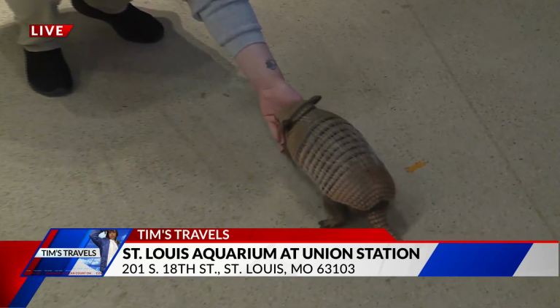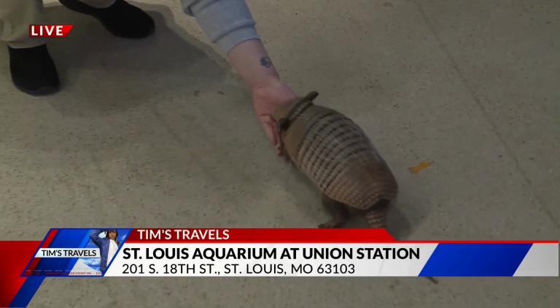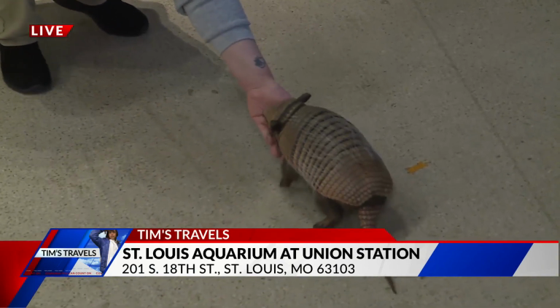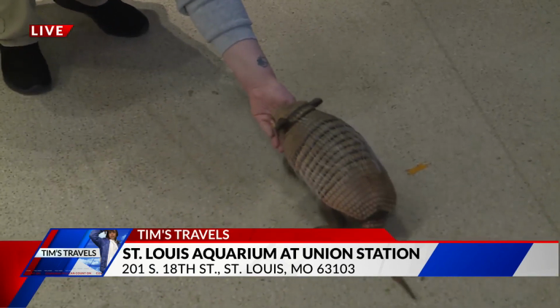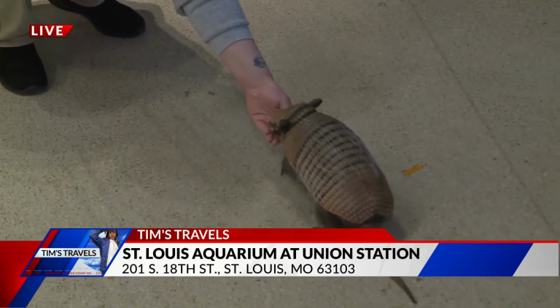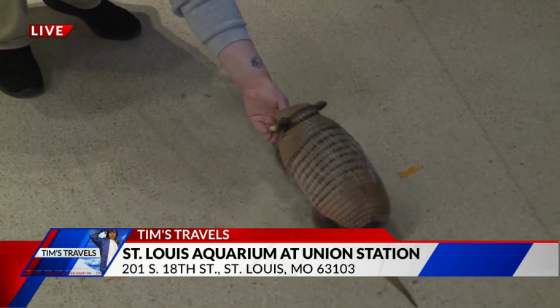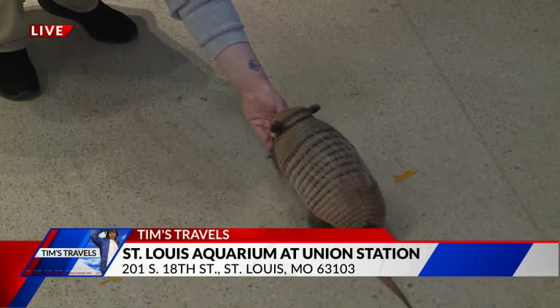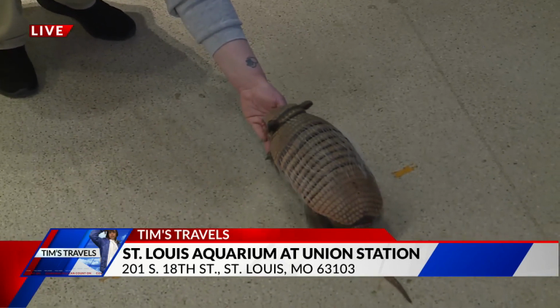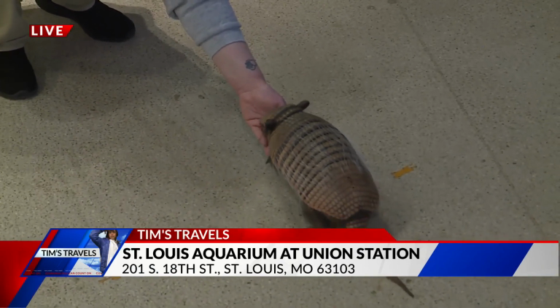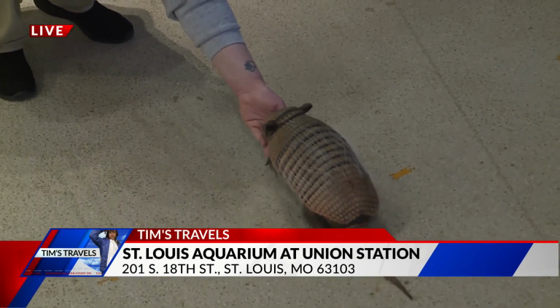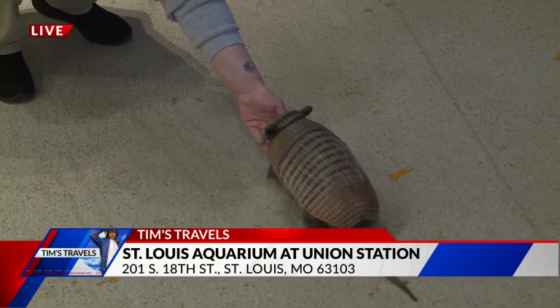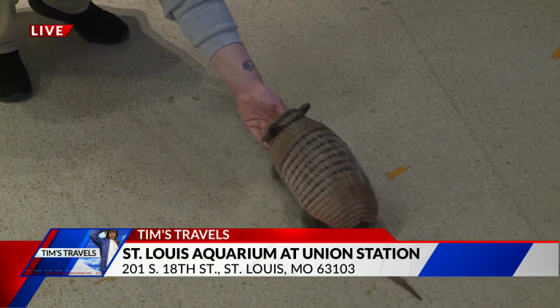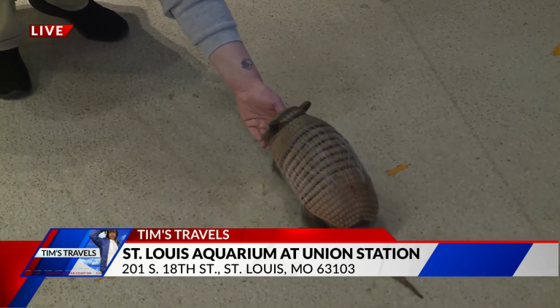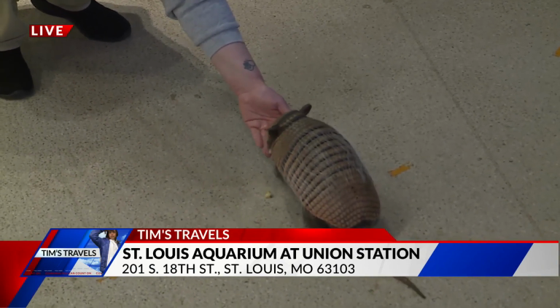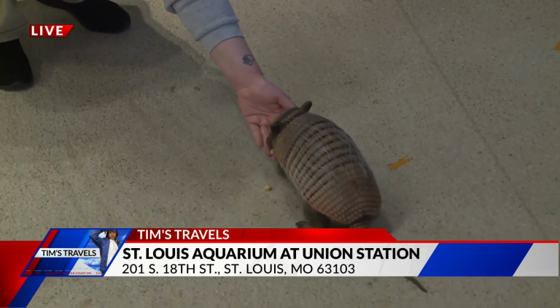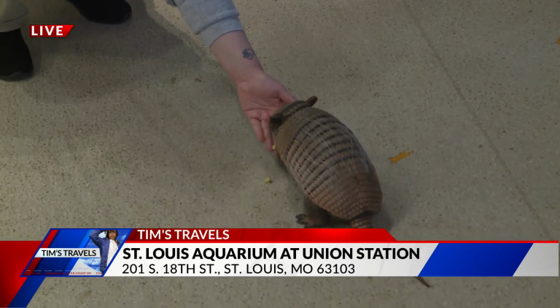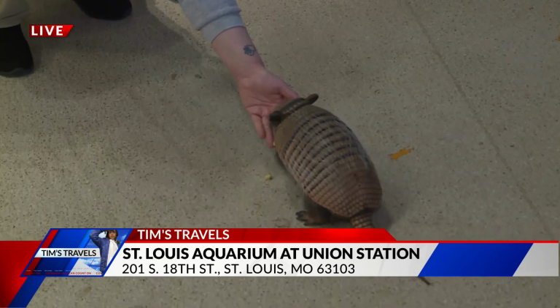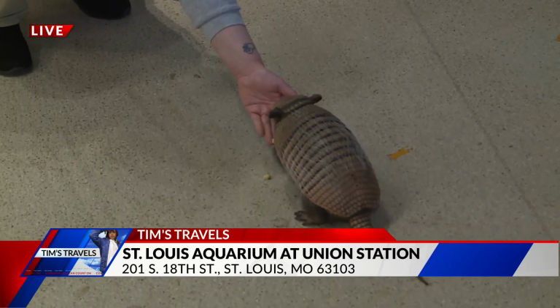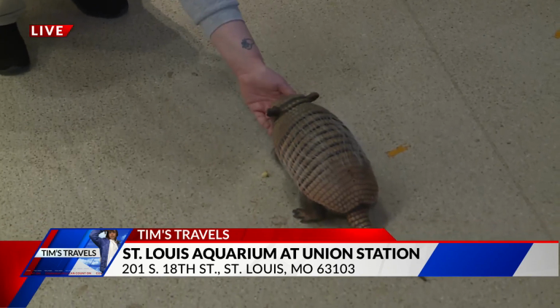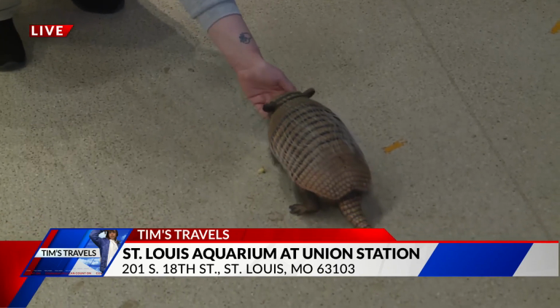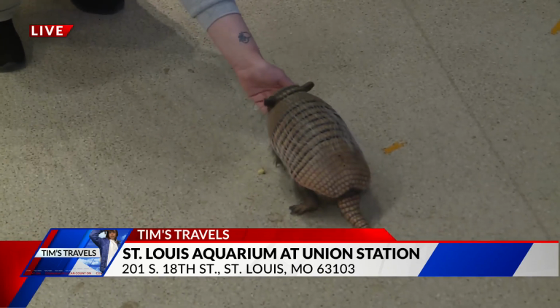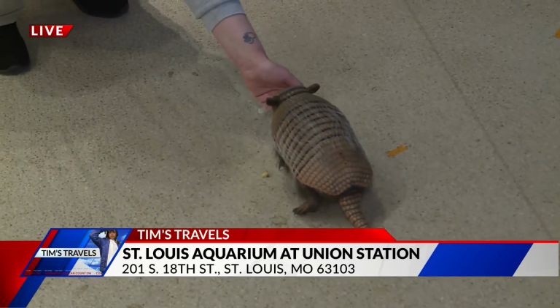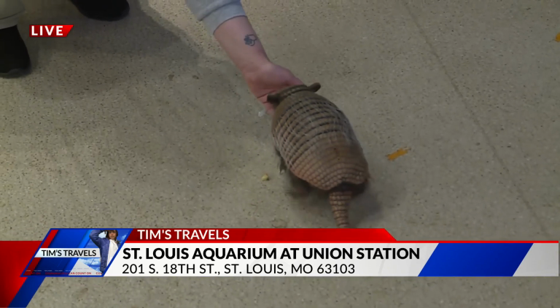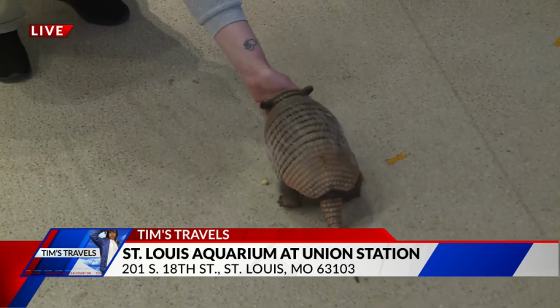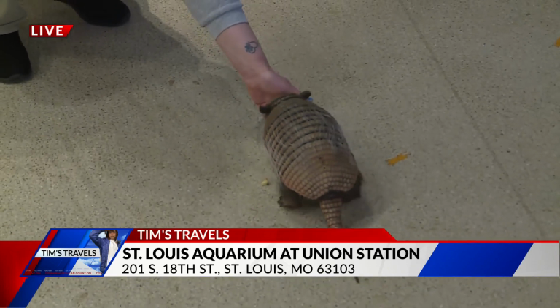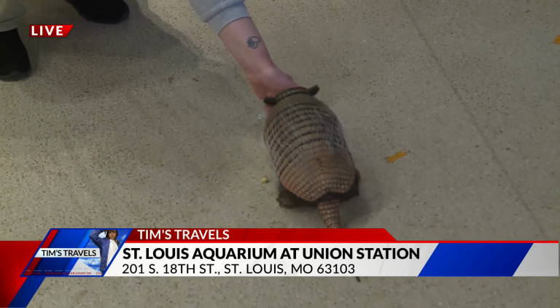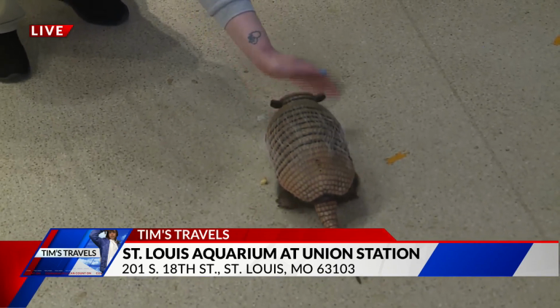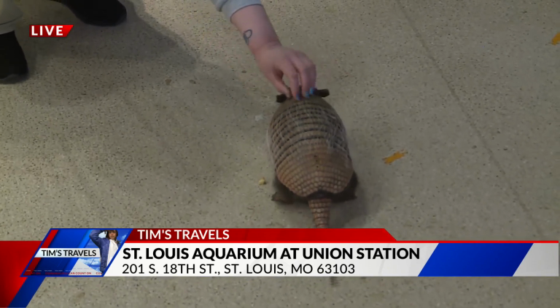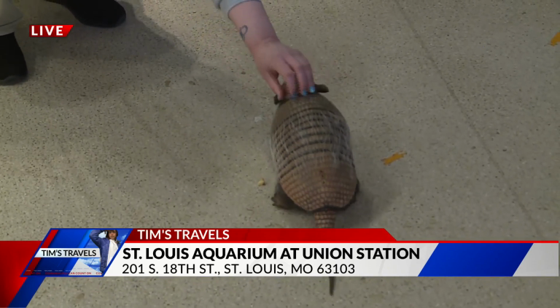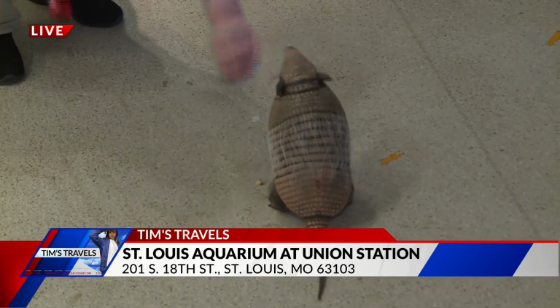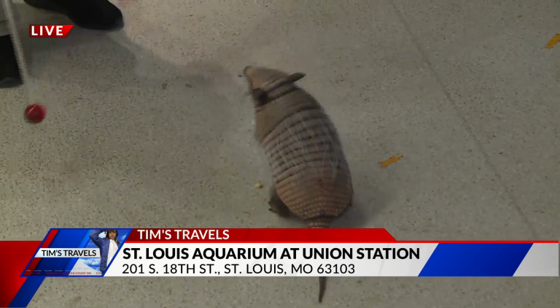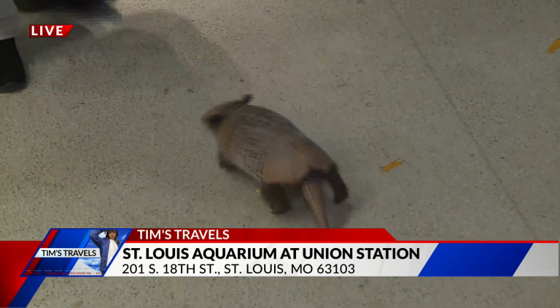Chico's going to make his debut on Friday morning. He'll be making his debut out here on our encounter stage, so definitely come out to meet him.